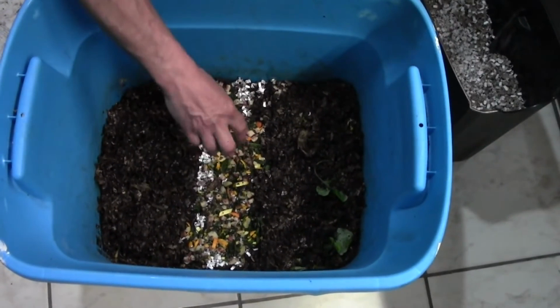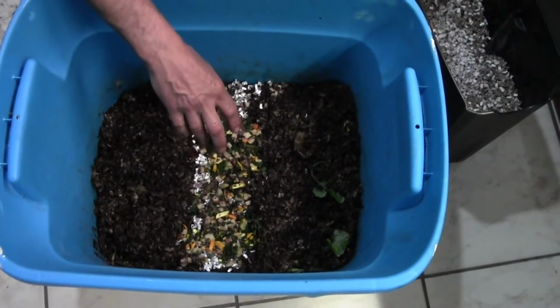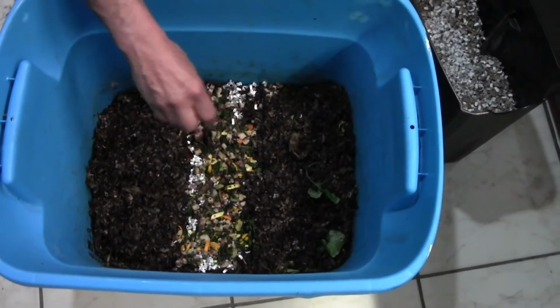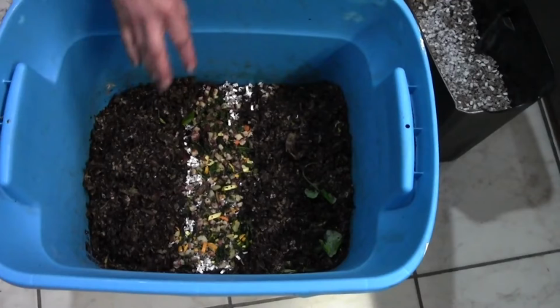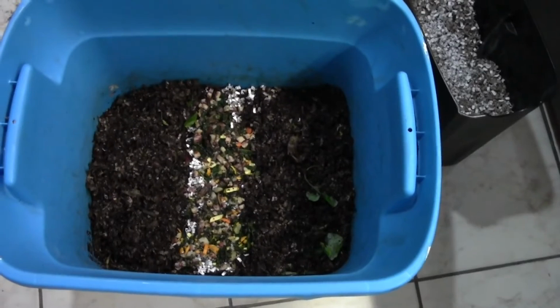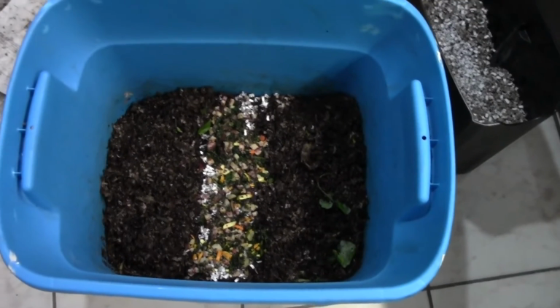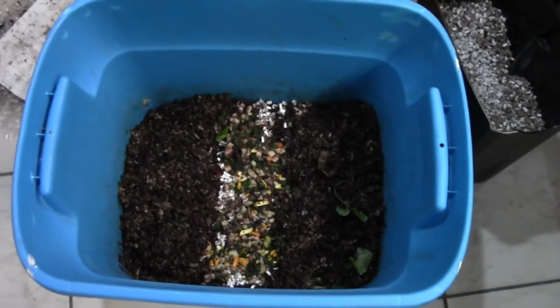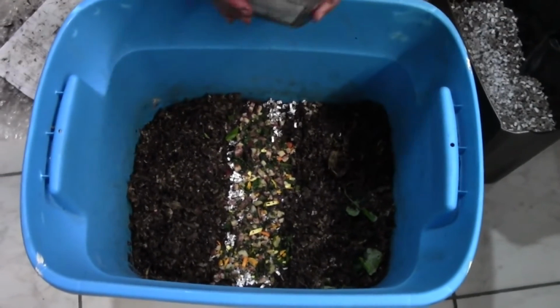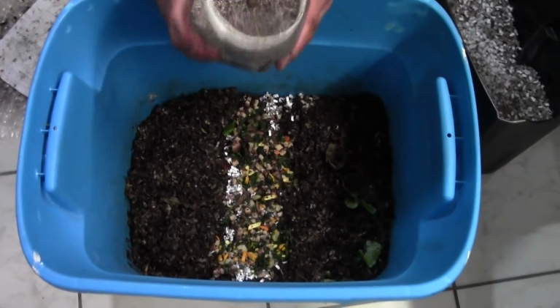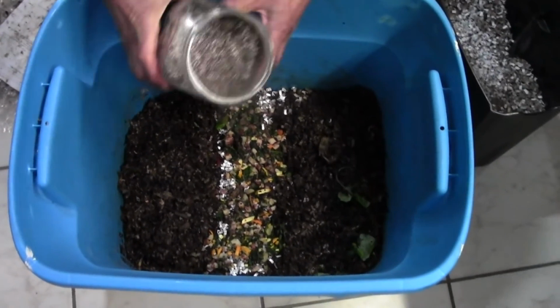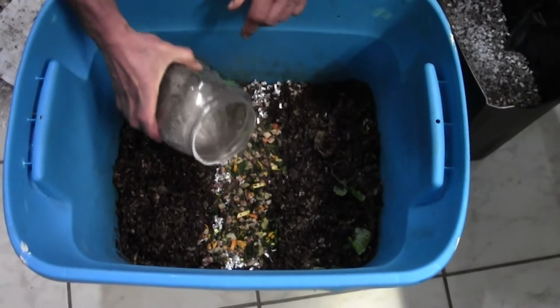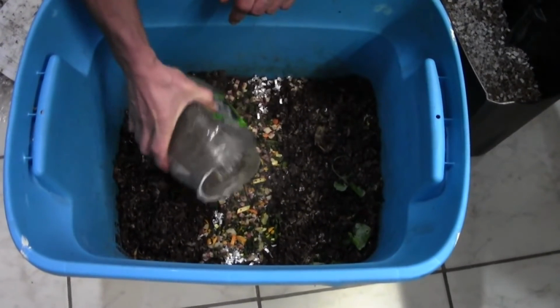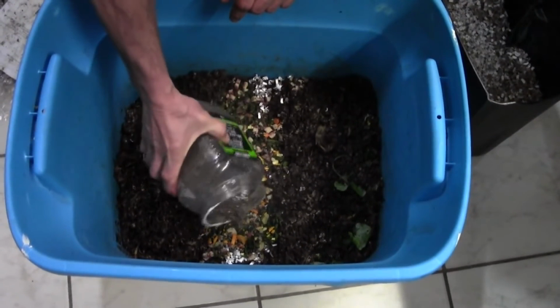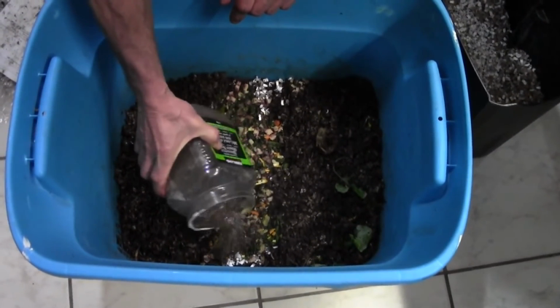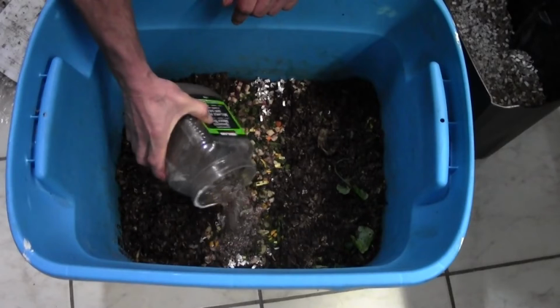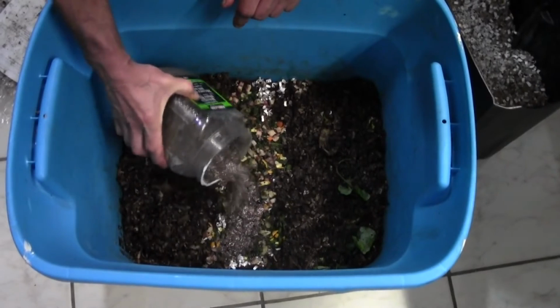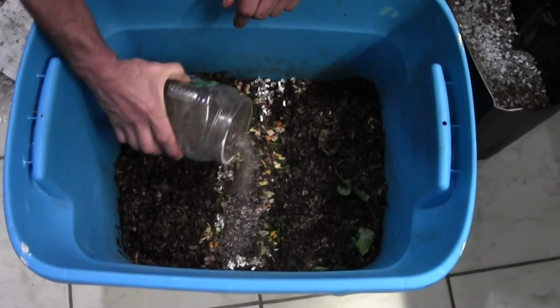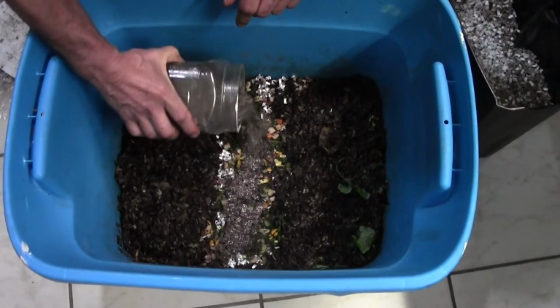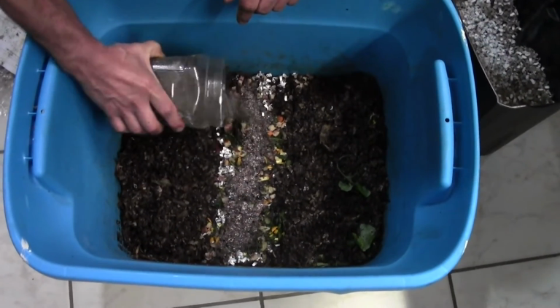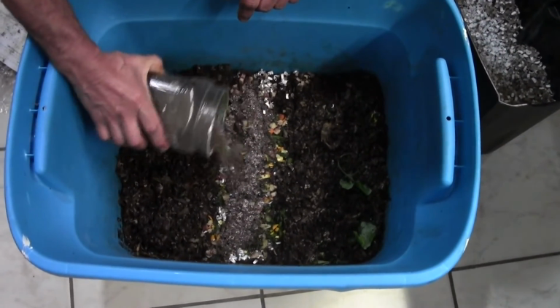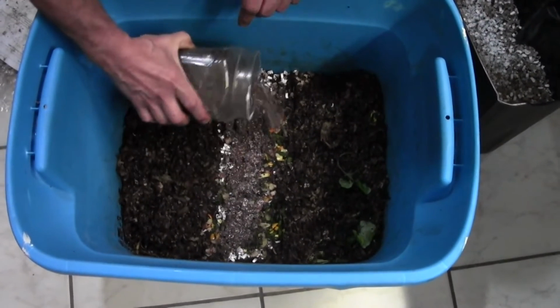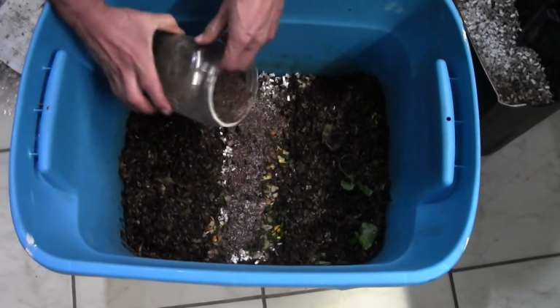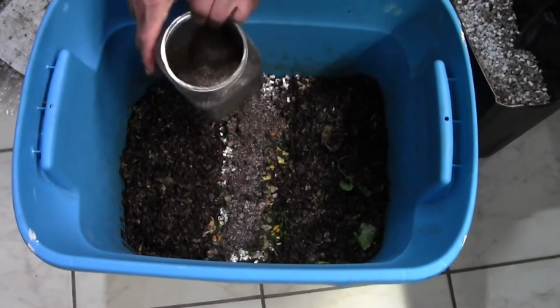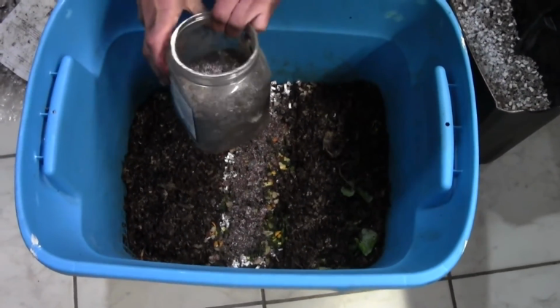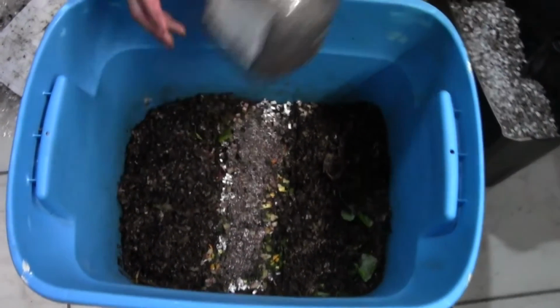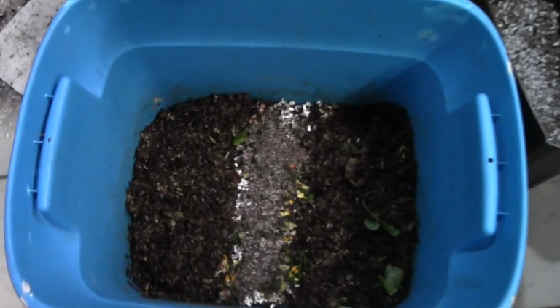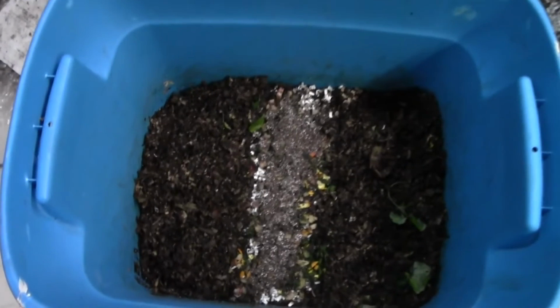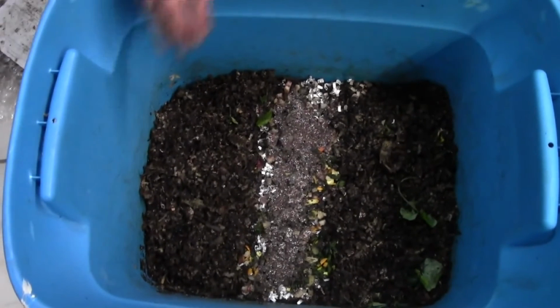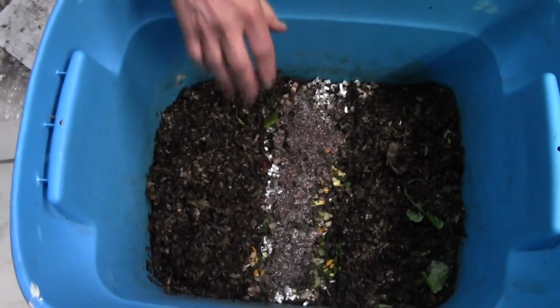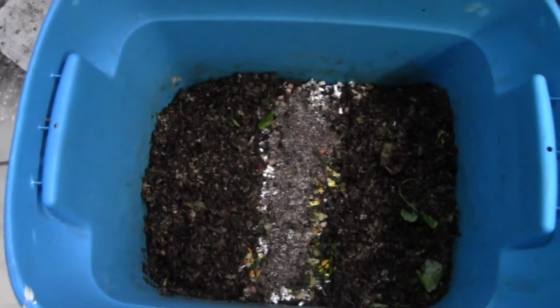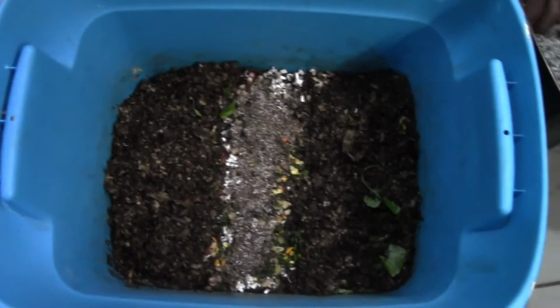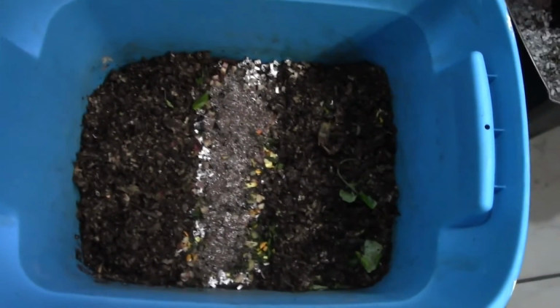As usual we'll give a little bit of coffee and eggshells. I think this is a pretty big feeding for the amount of worms I have in here.